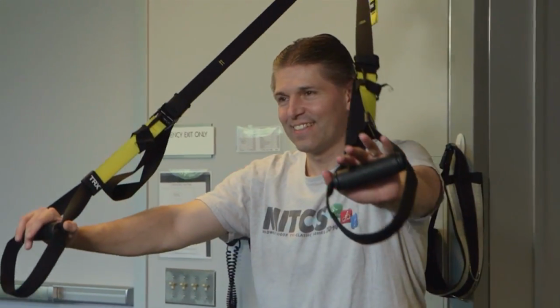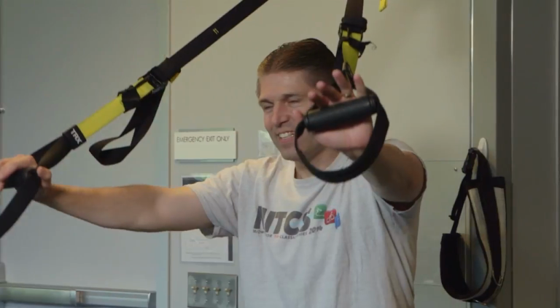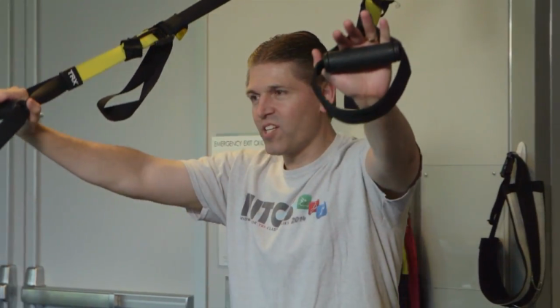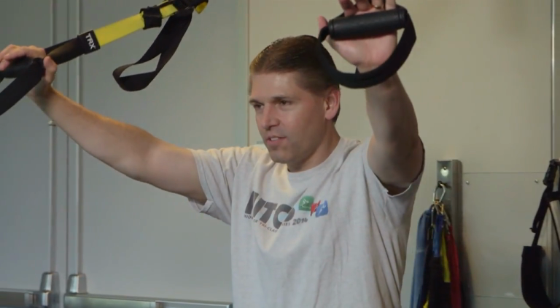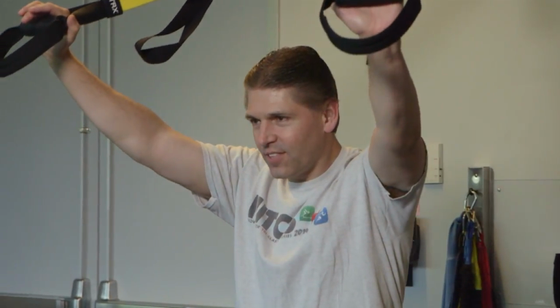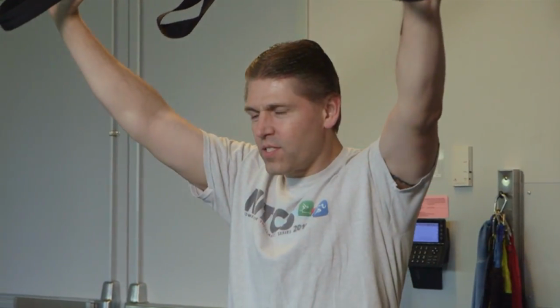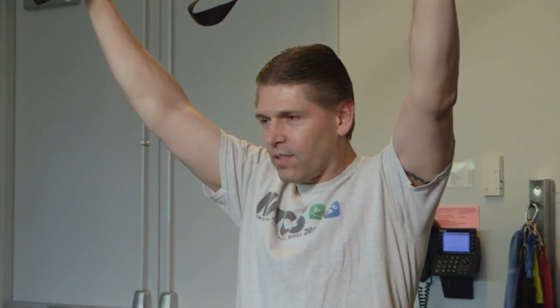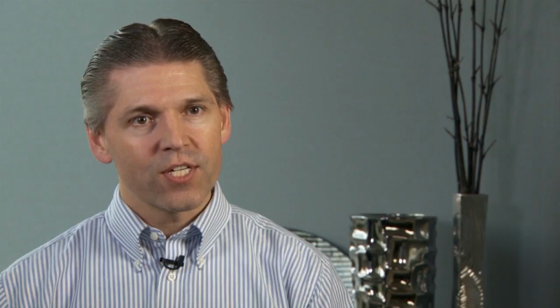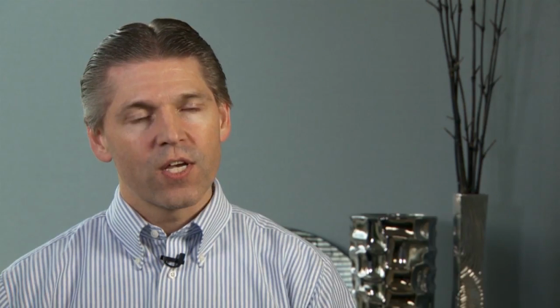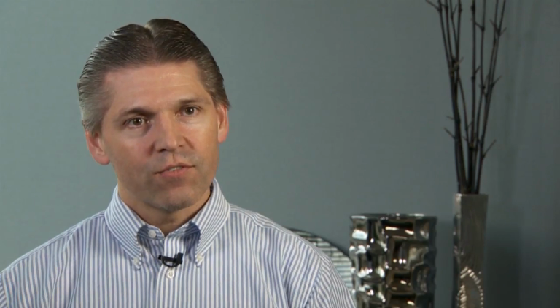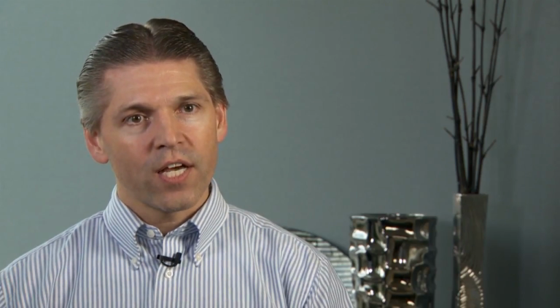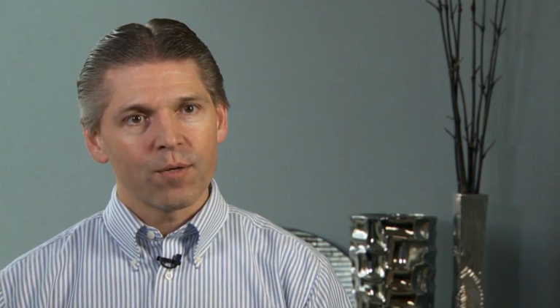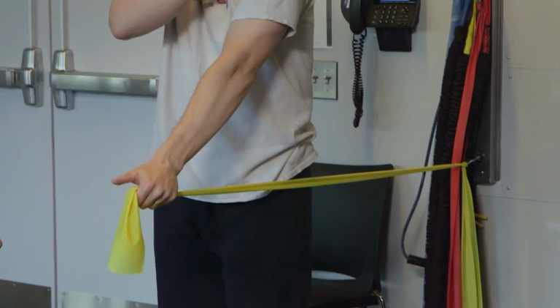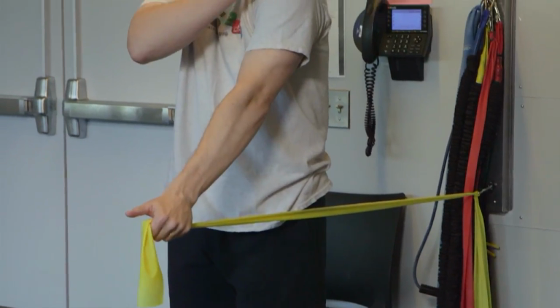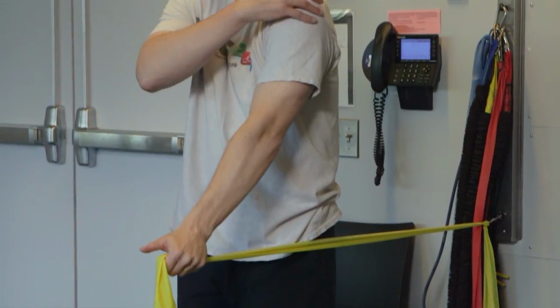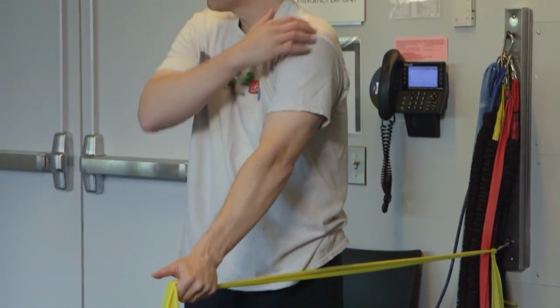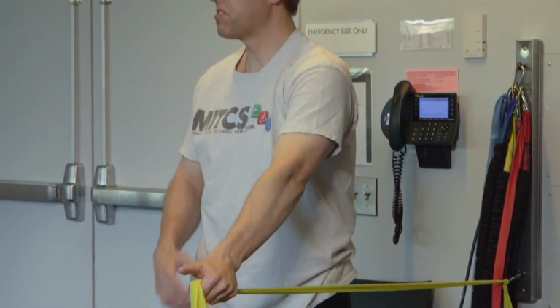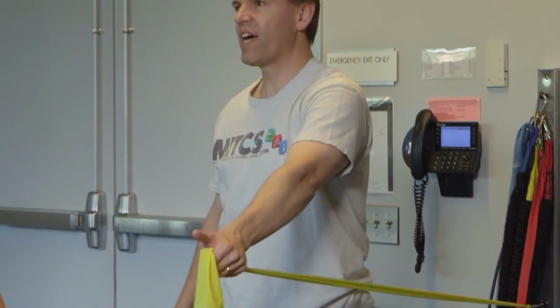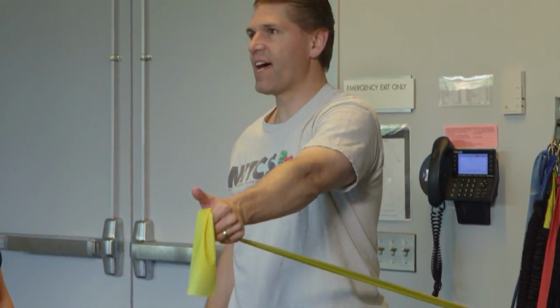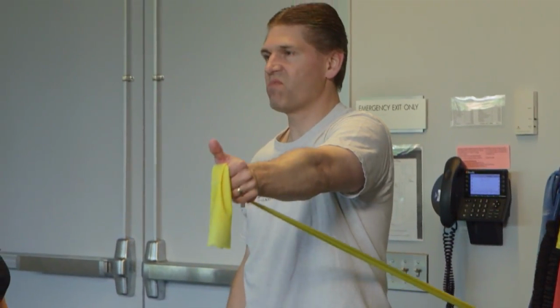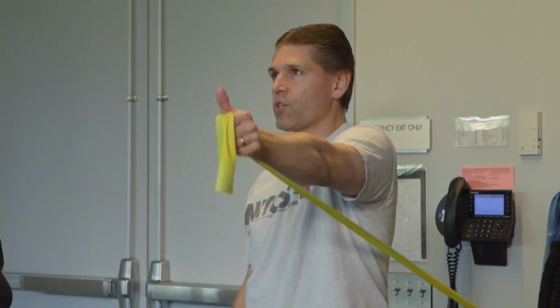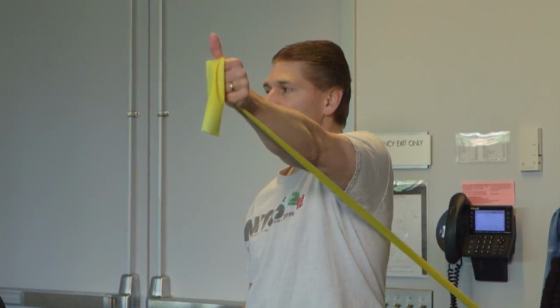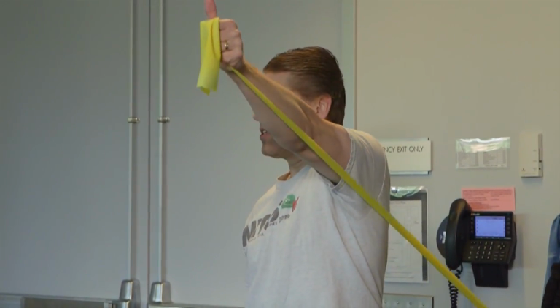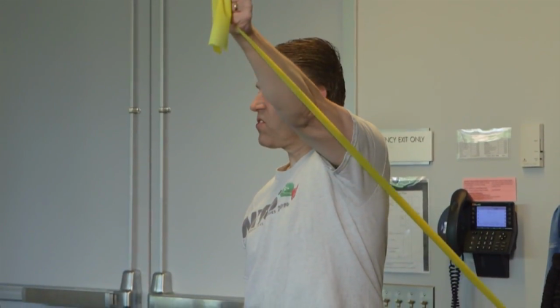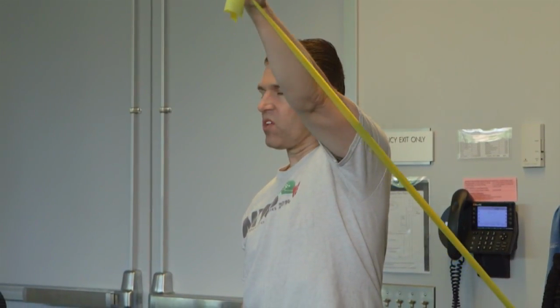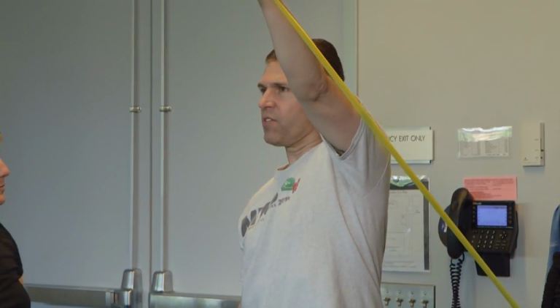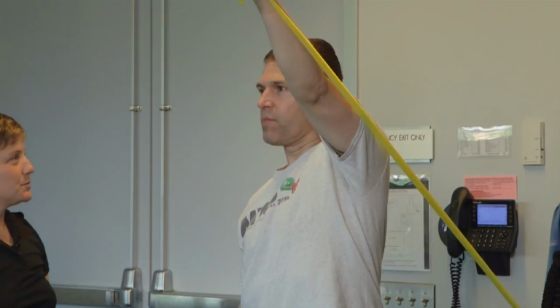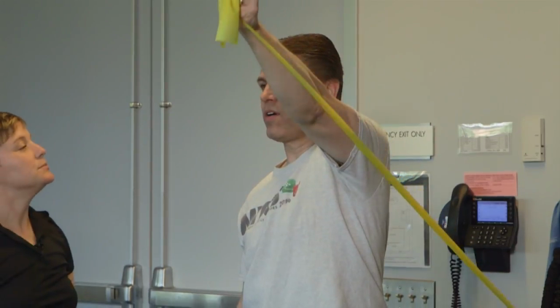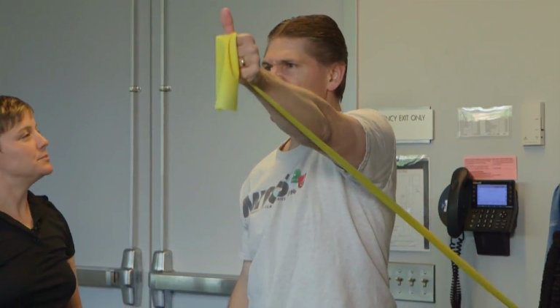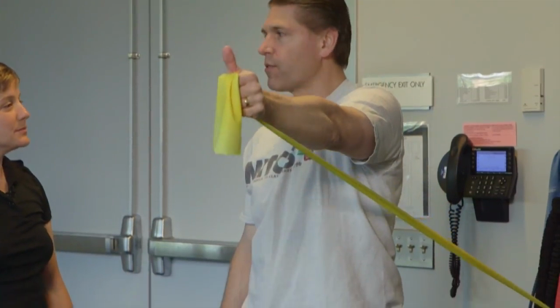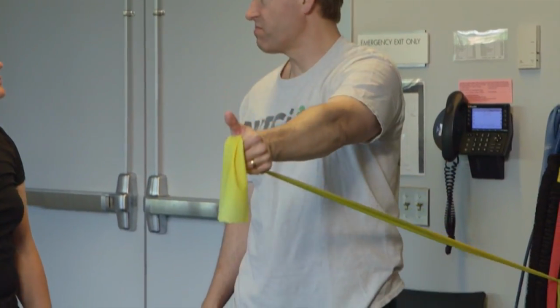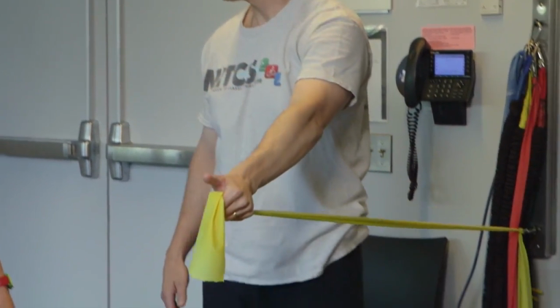My therapist said it, Dr. Romeo said it — it's repetitions of these light items that really allow the shoulder to heal. It doesn't hurt, just a little stiff, a little bit of what you'd probably call fatigue from just the motion.